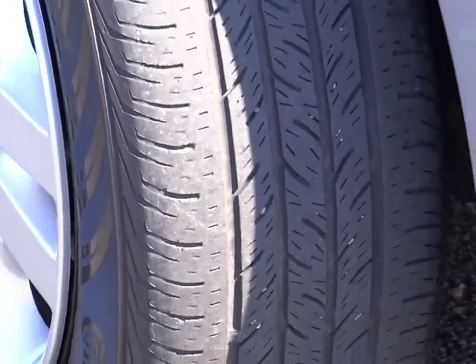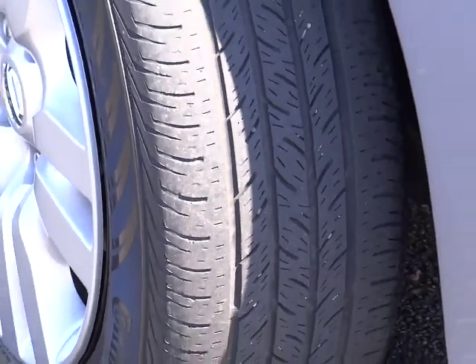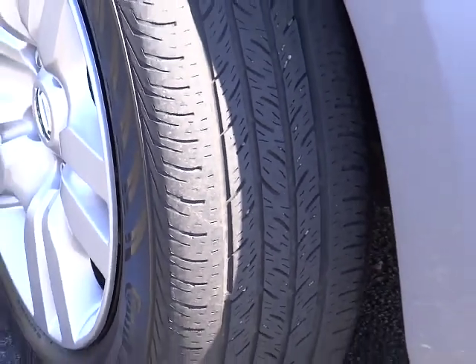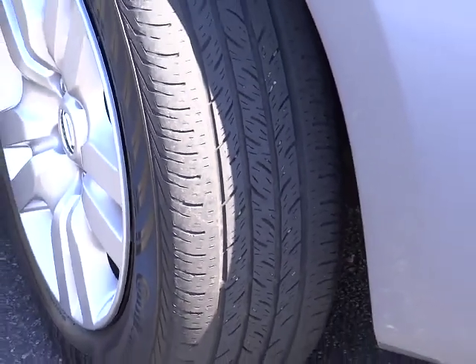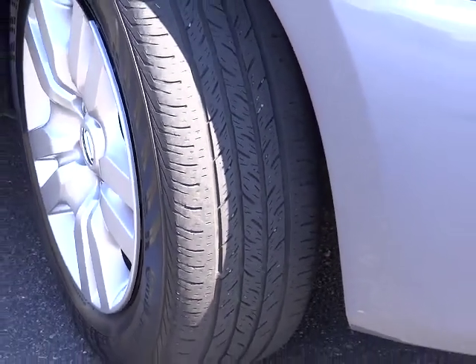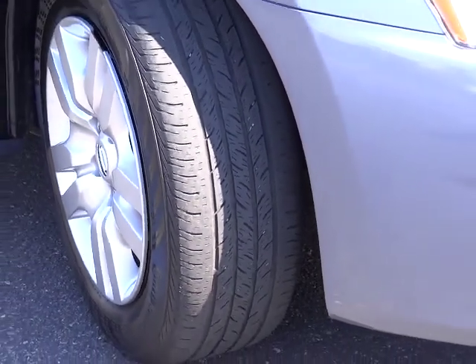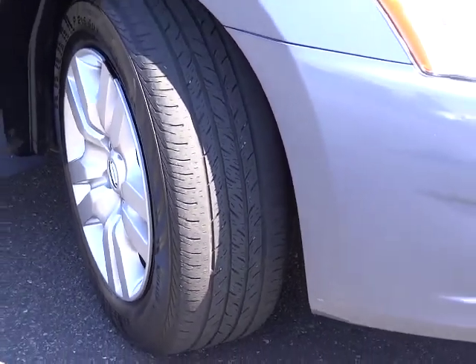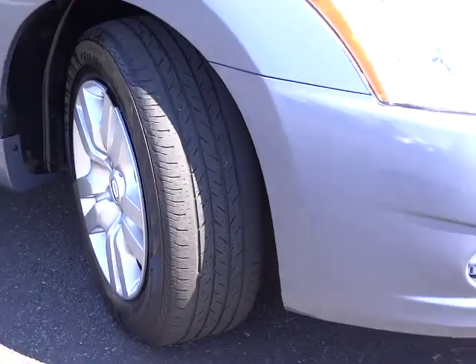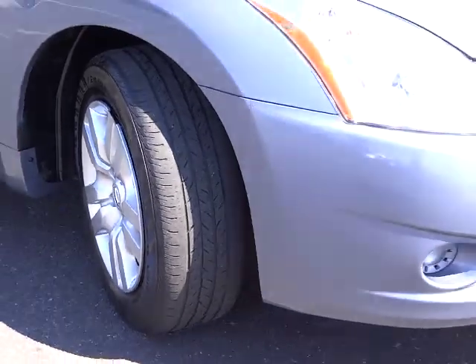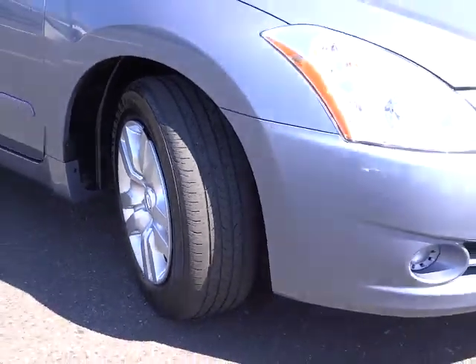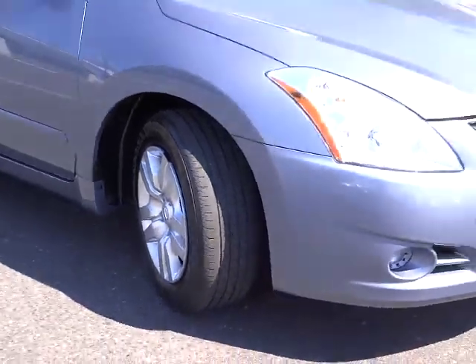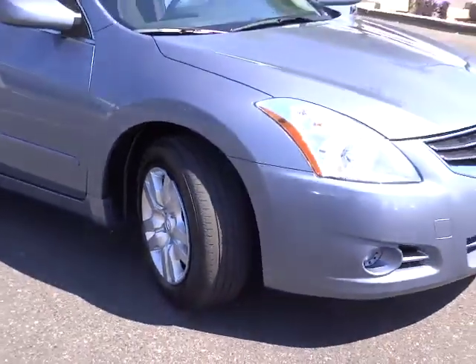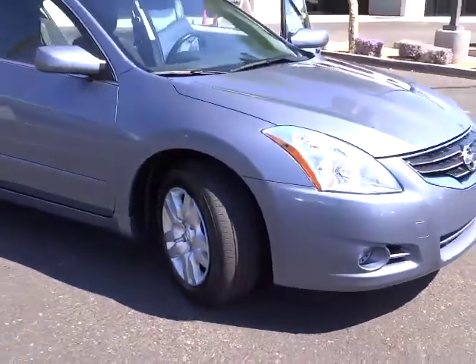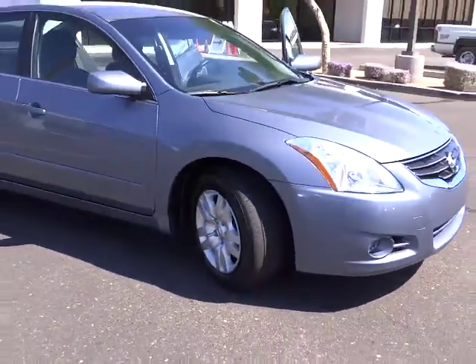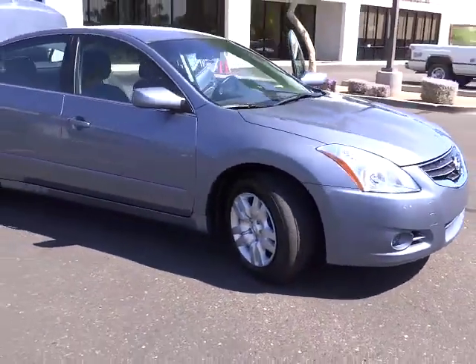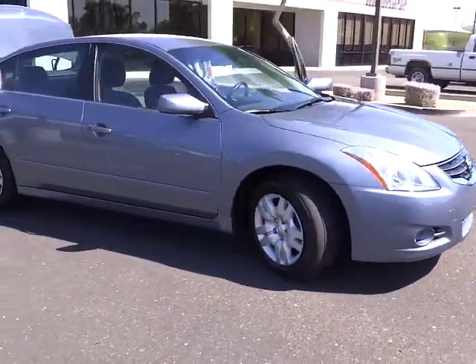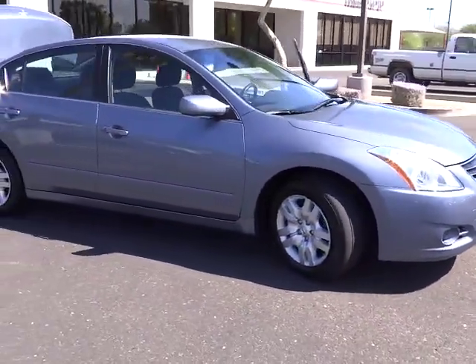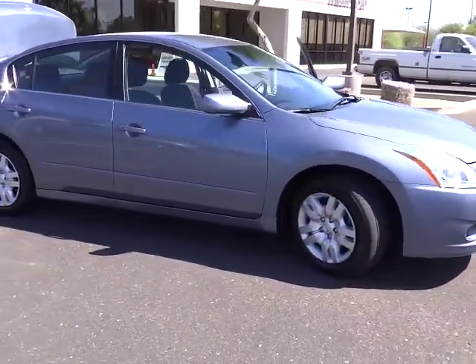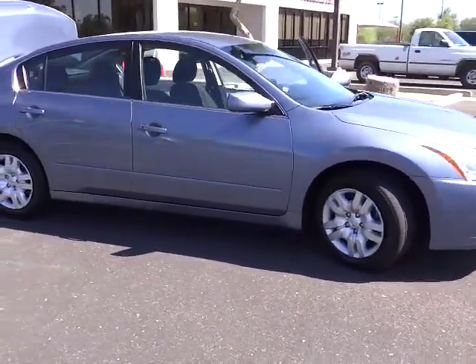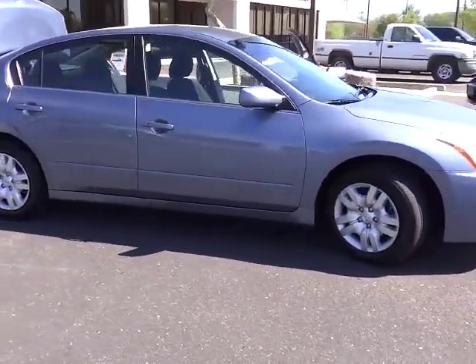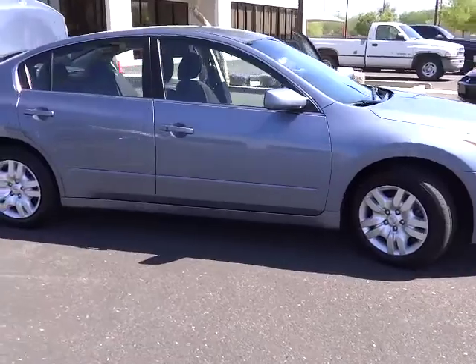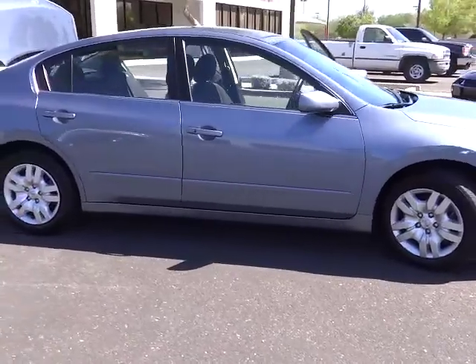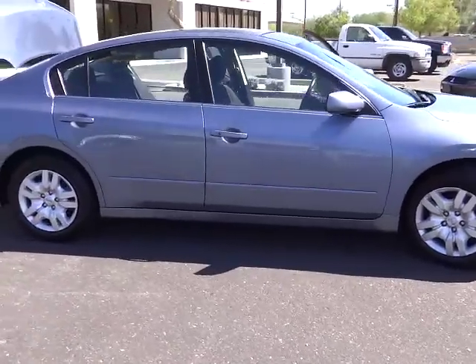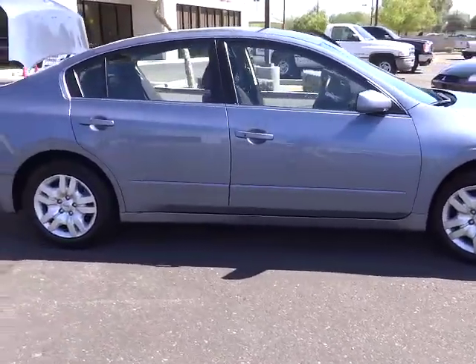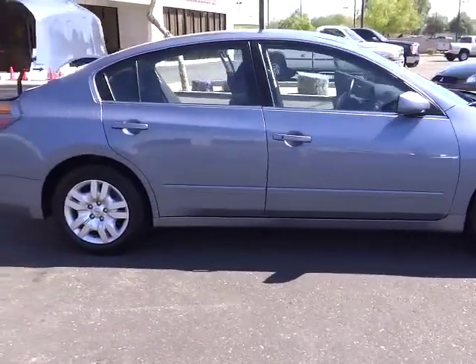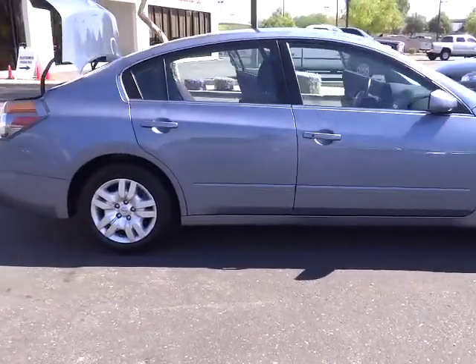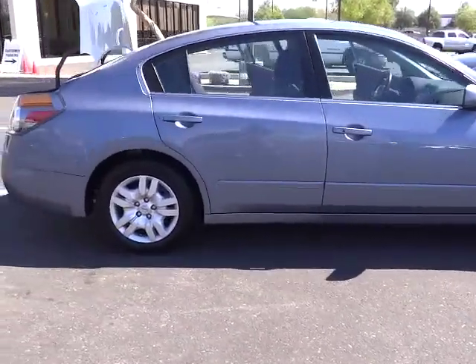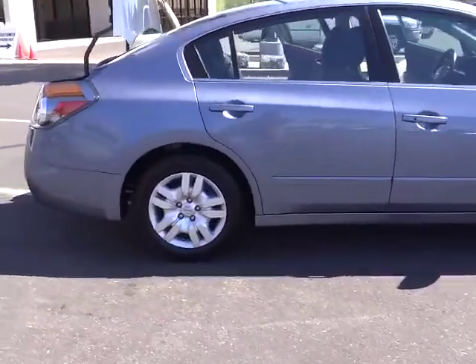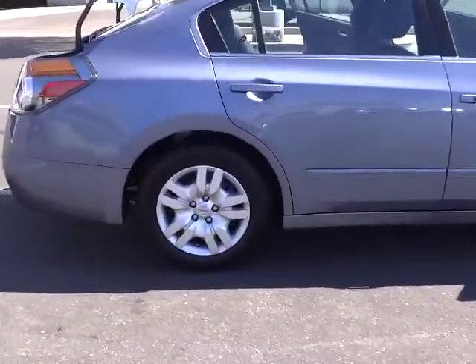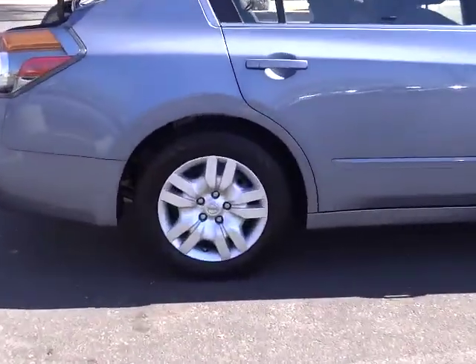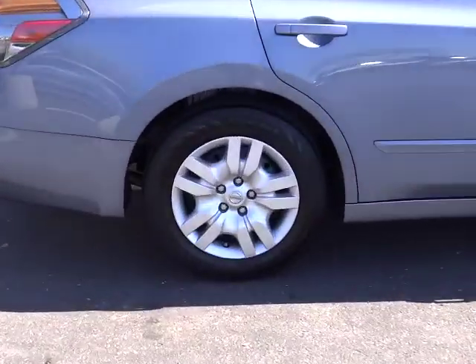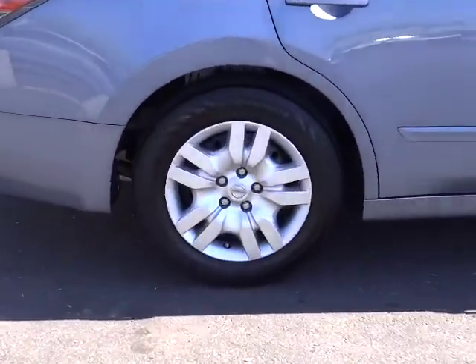You'll see the Nissan Altima is made to drive and built to last. This vehicle has less than 45,000 miles. If you like it online, you'll love it in your driveway. Take it for a spin today.